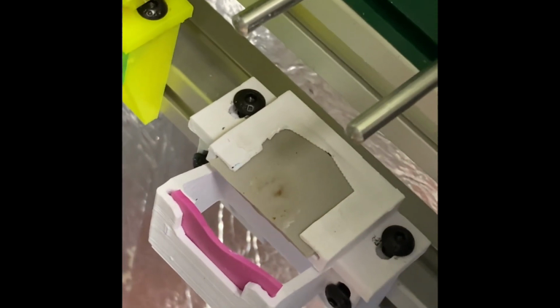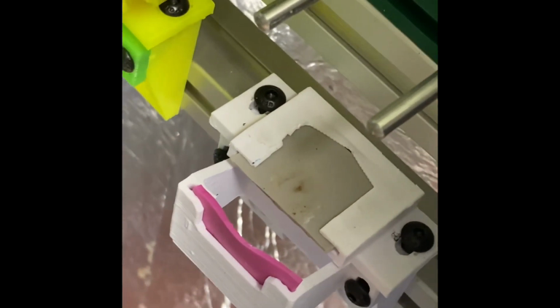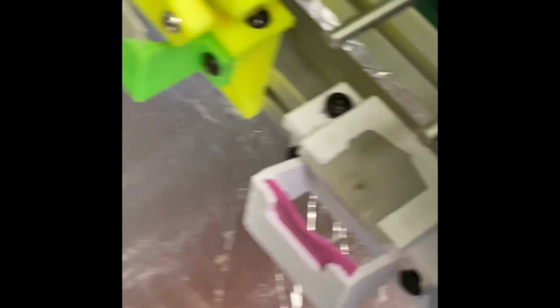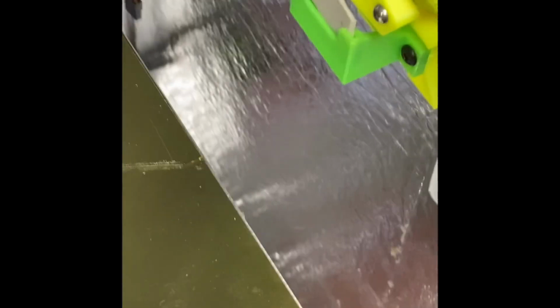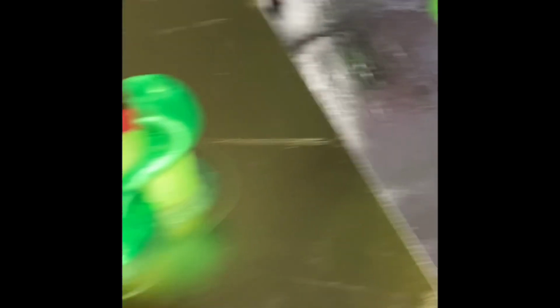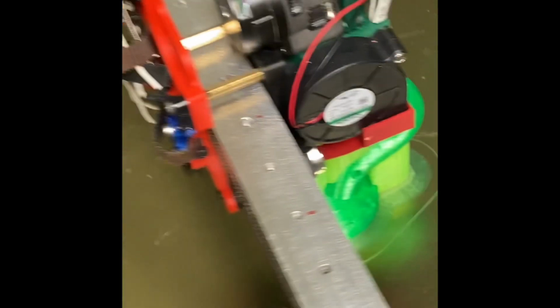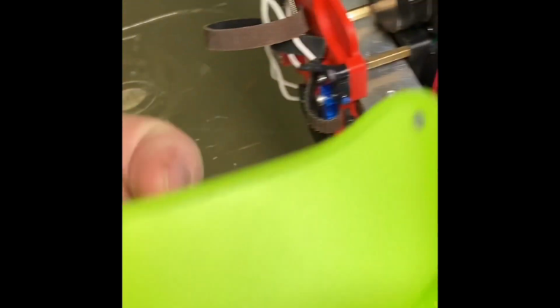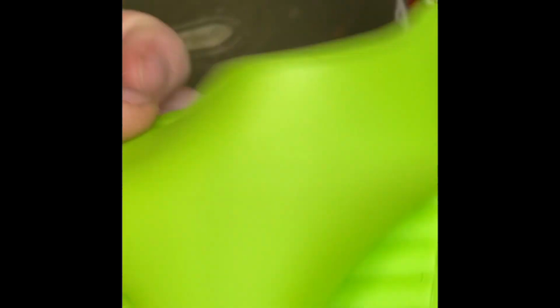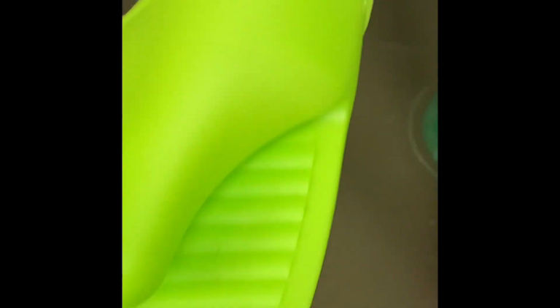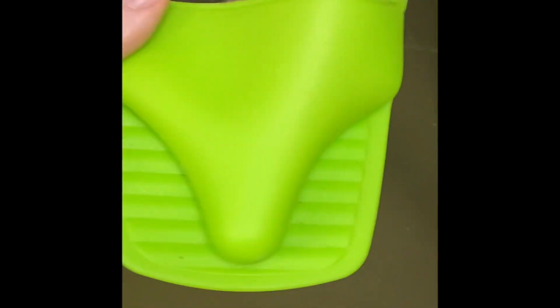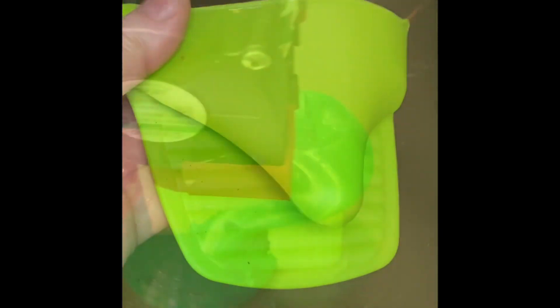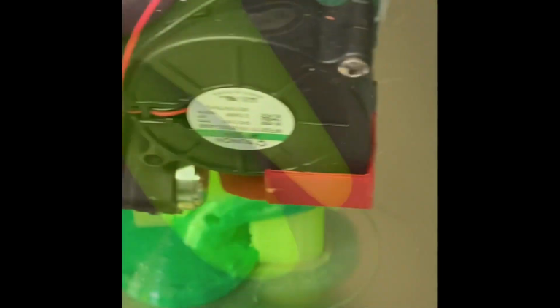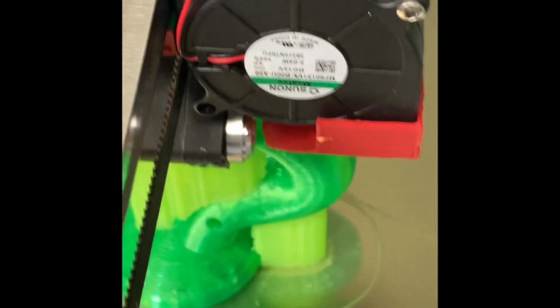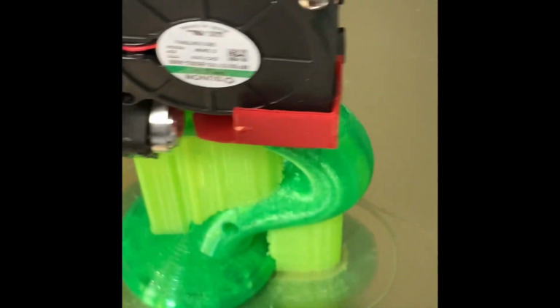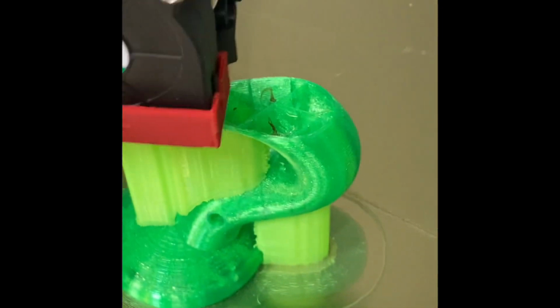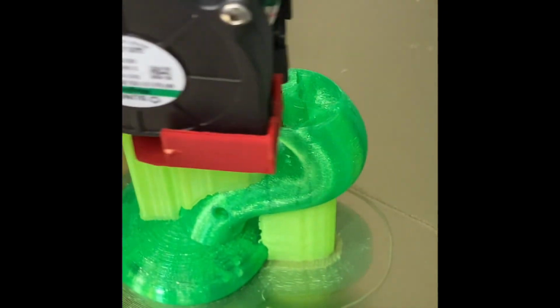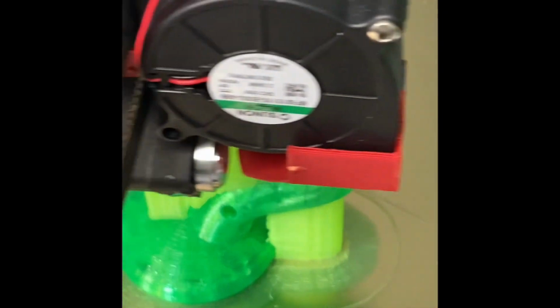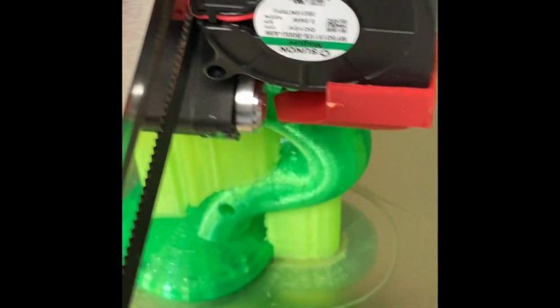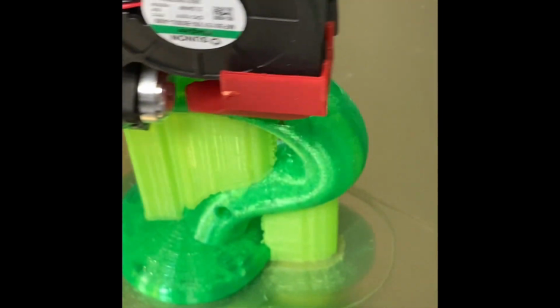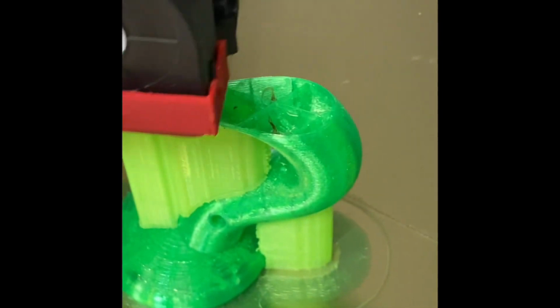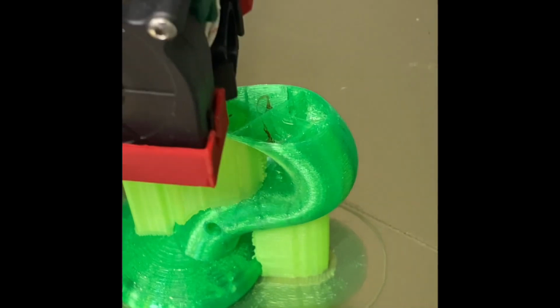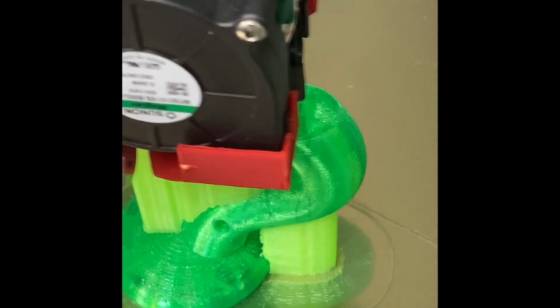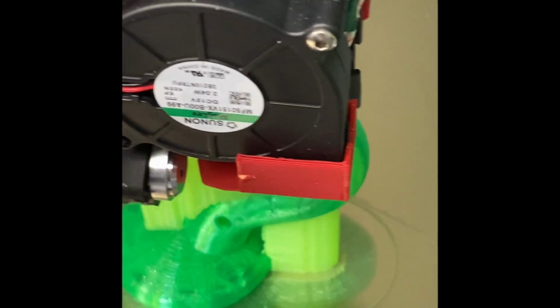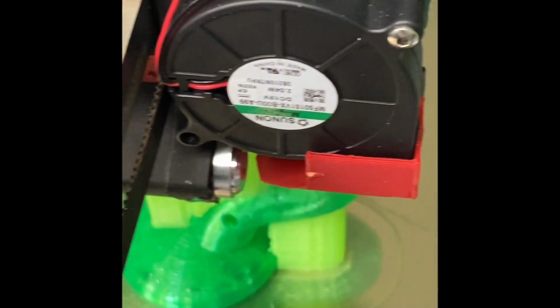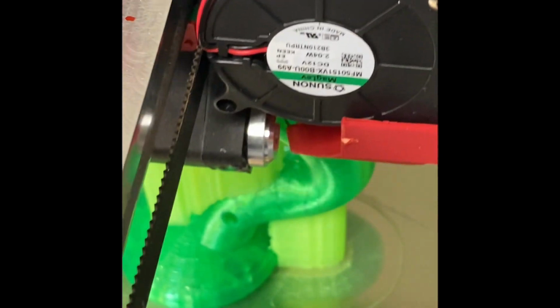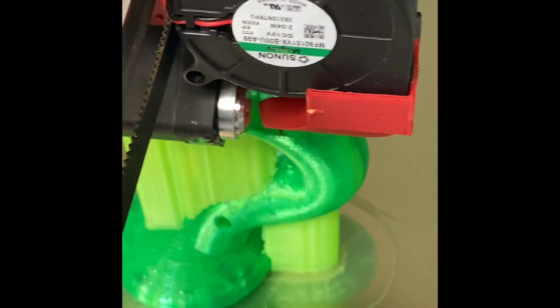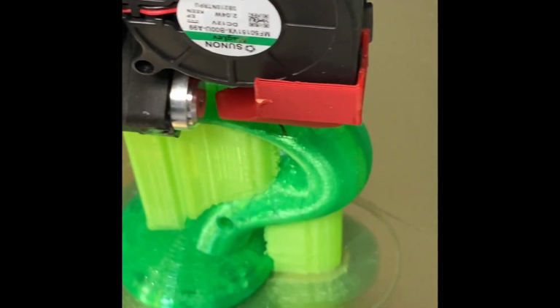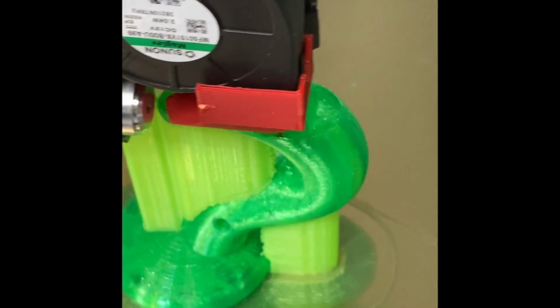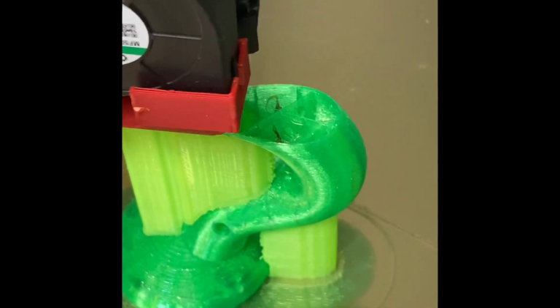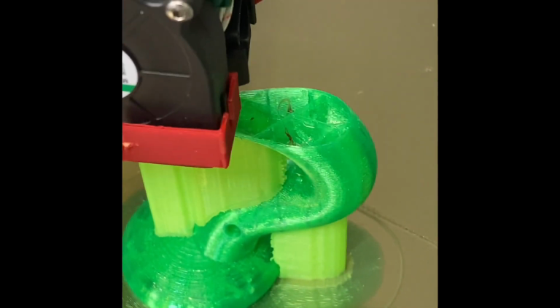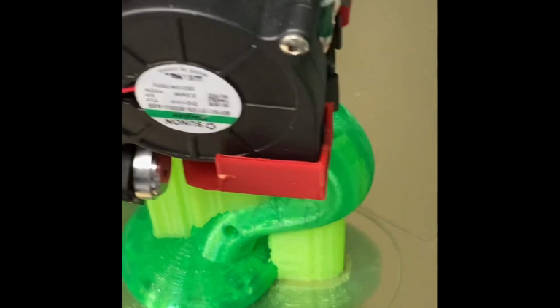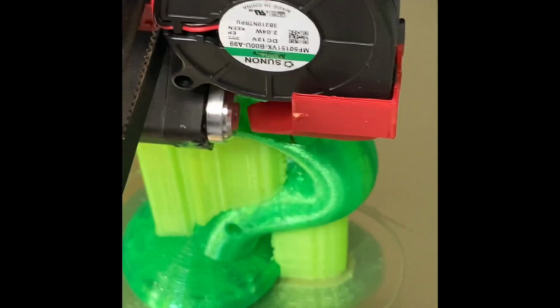The silicone is cut from a glove like this. The reason for using PLA as support for PETG is that they don't easily bond, so the supports are very easy to break off.